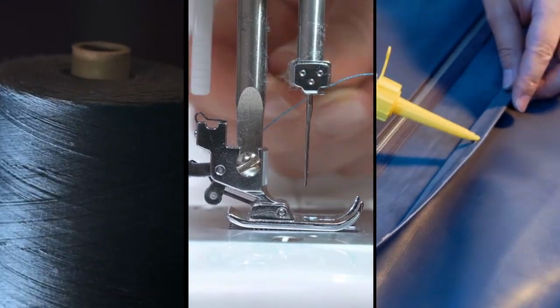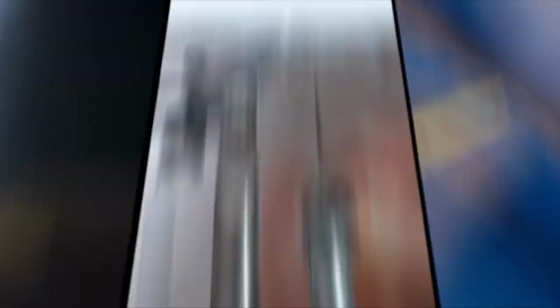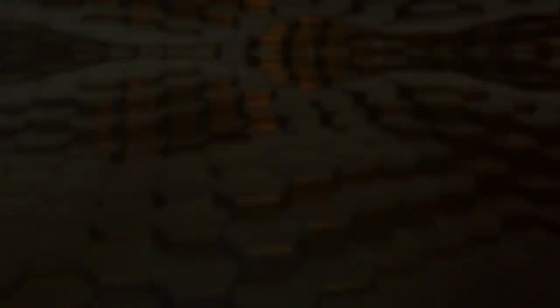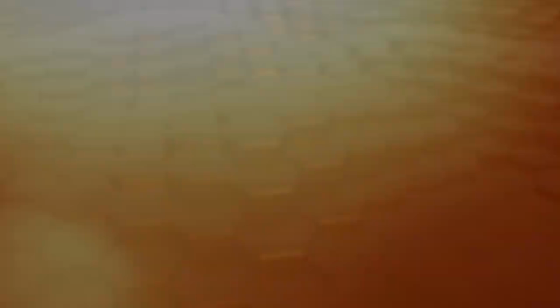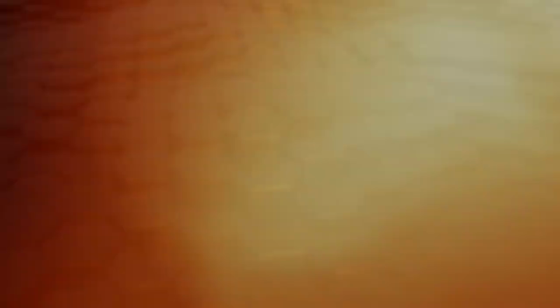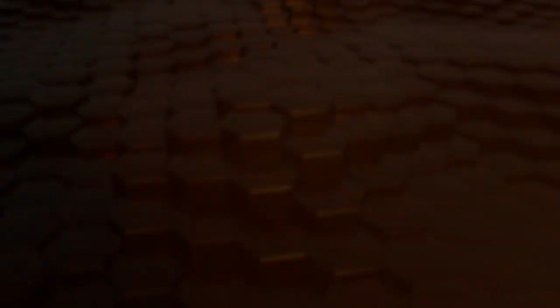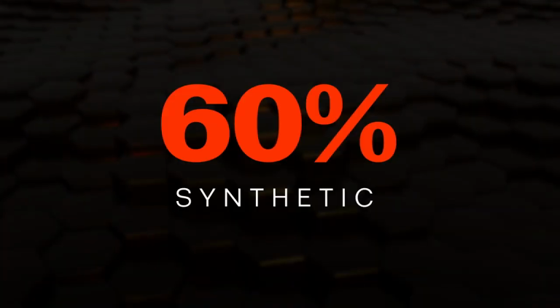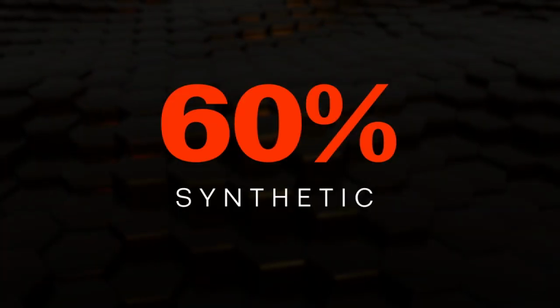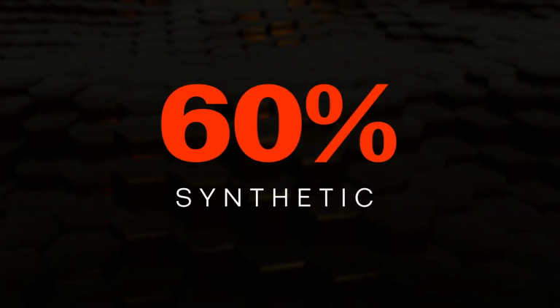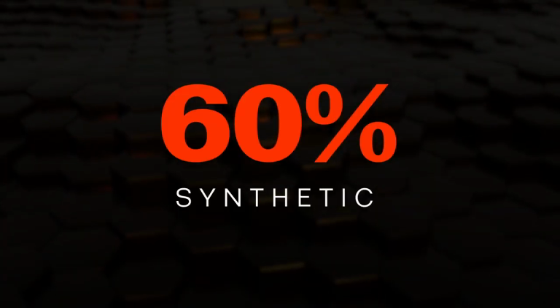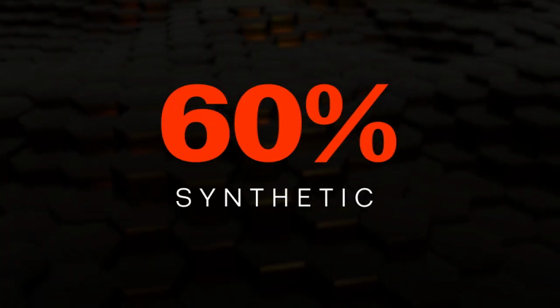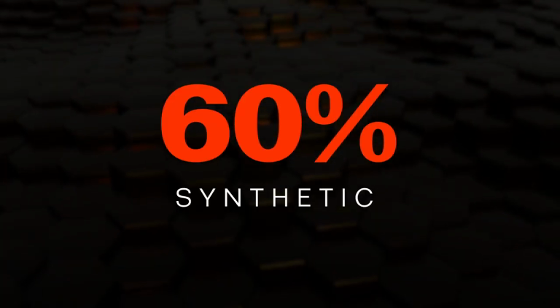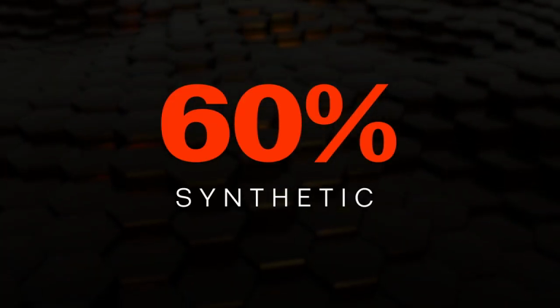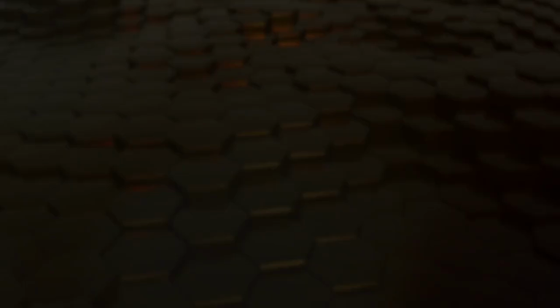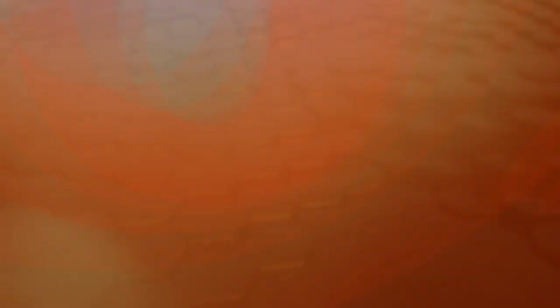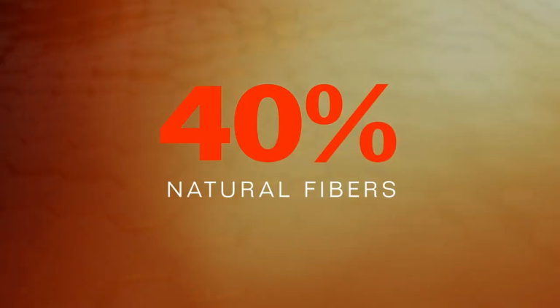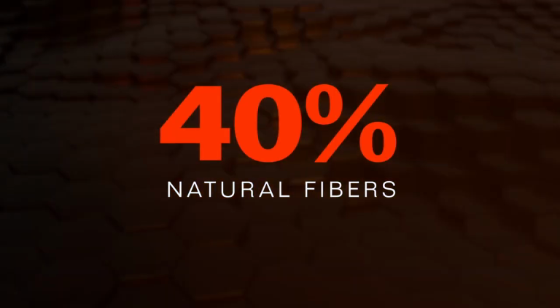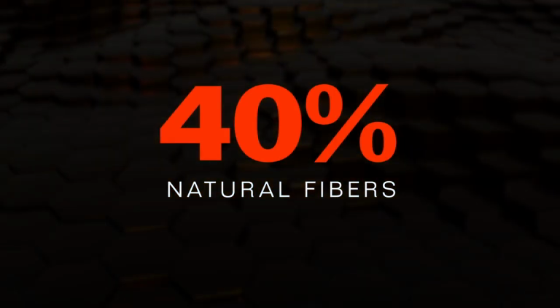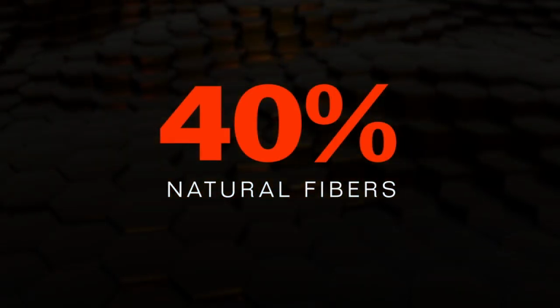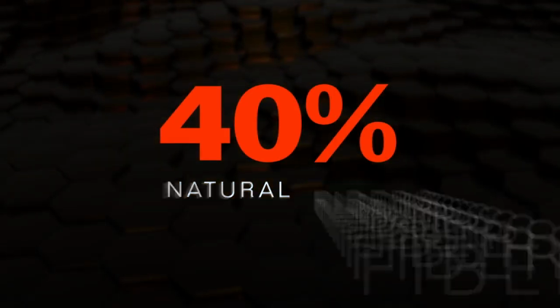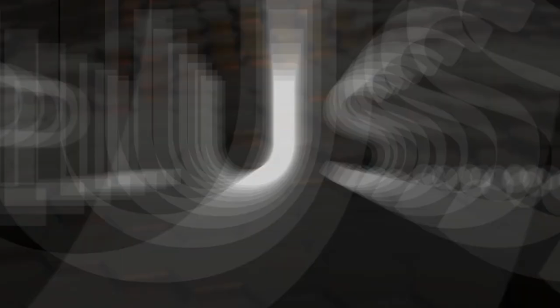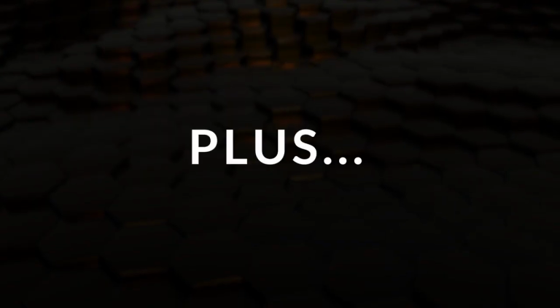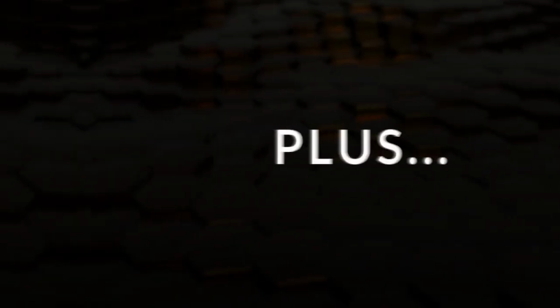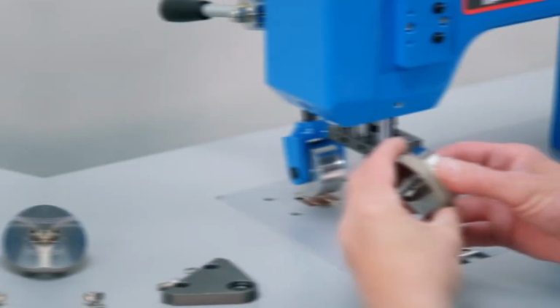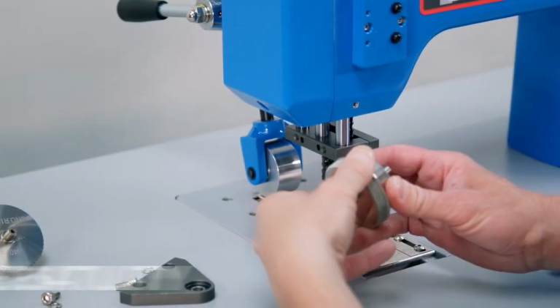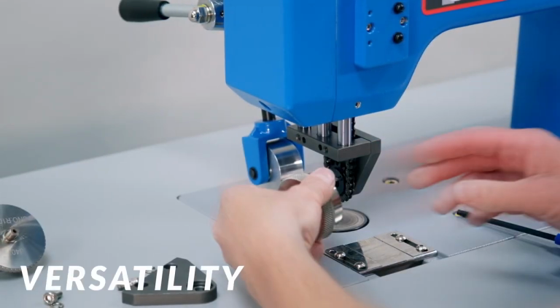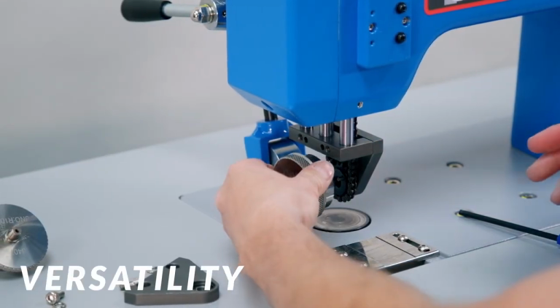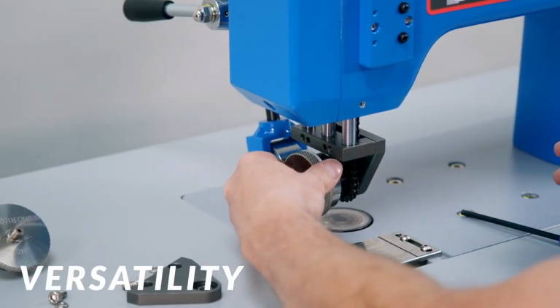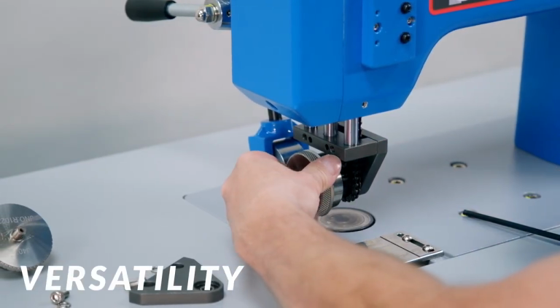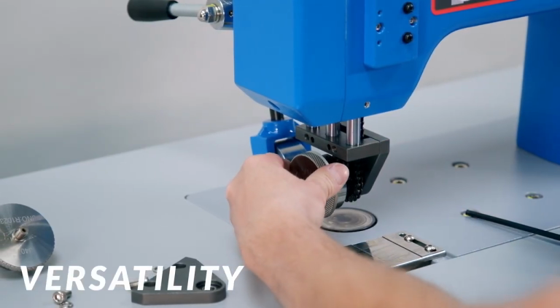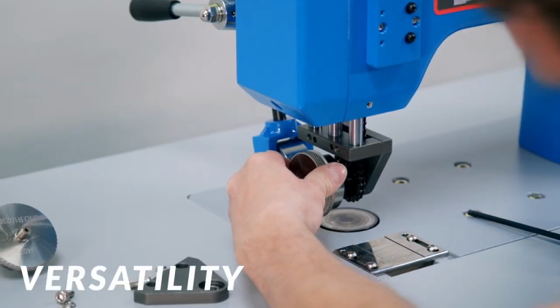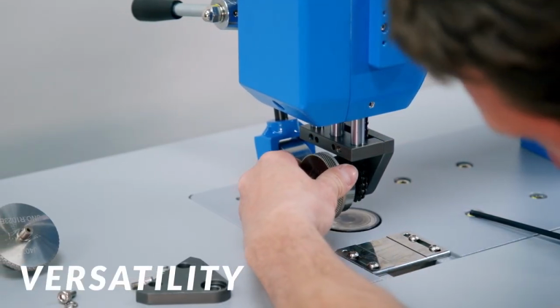The SeamMaster system bonds materials that are 60% synthetic and up to 40% natural fibers. Plus, you get custom pattern rollers for seaming, trimming, and sealing.